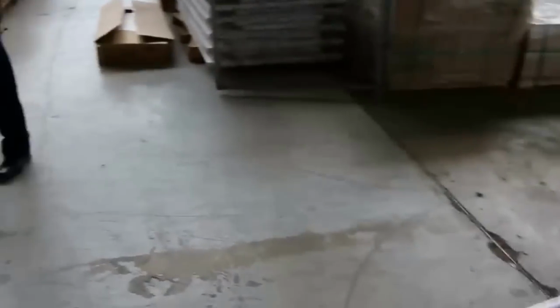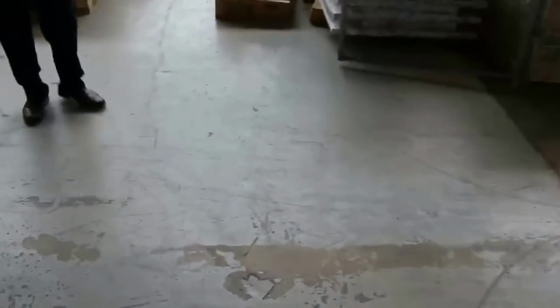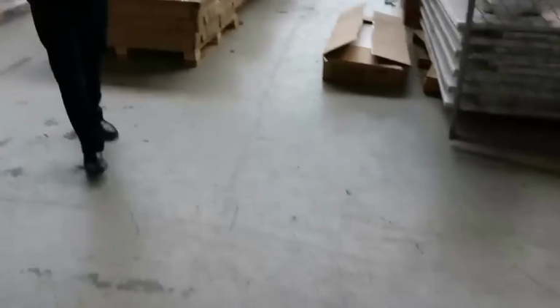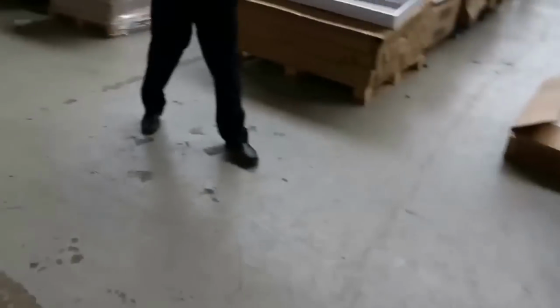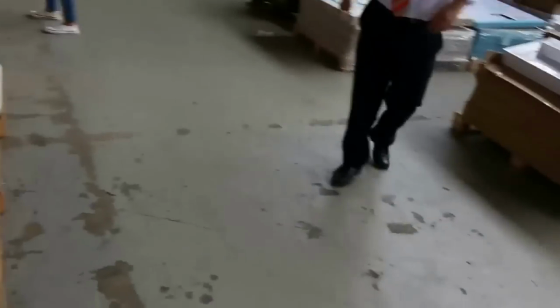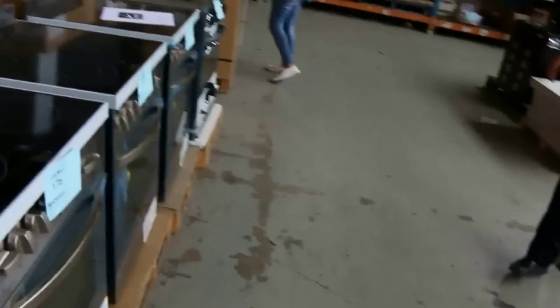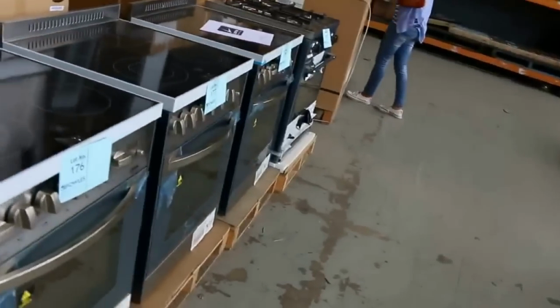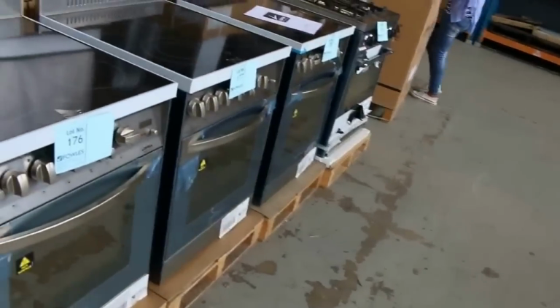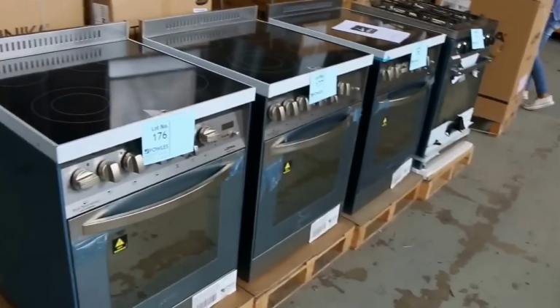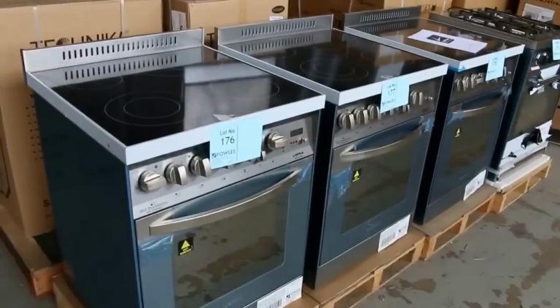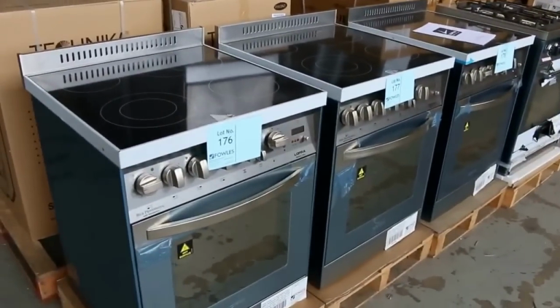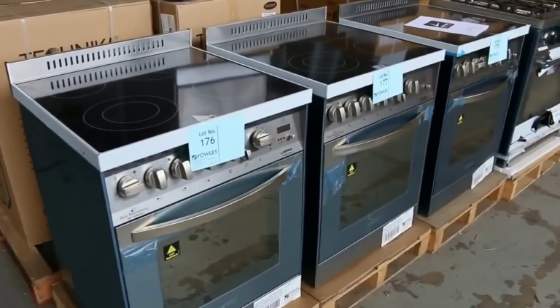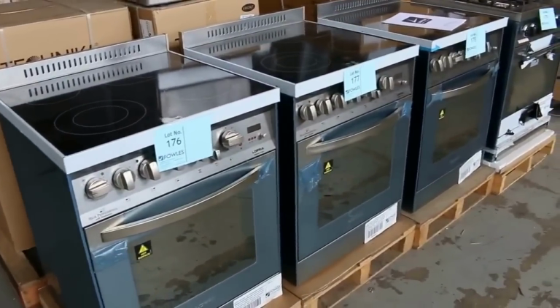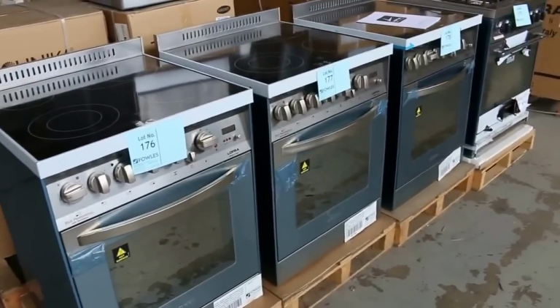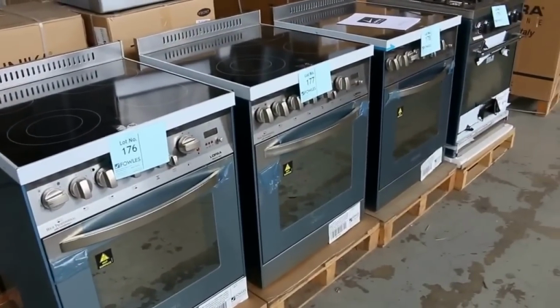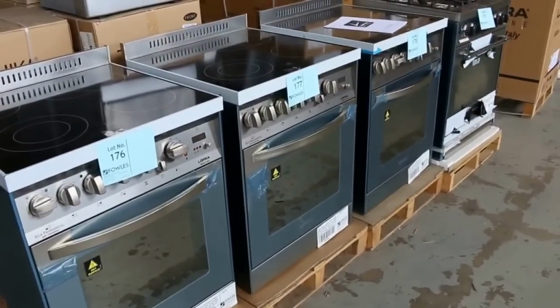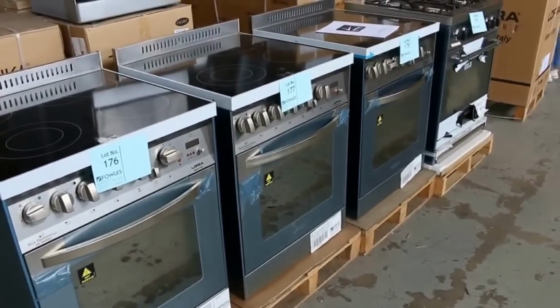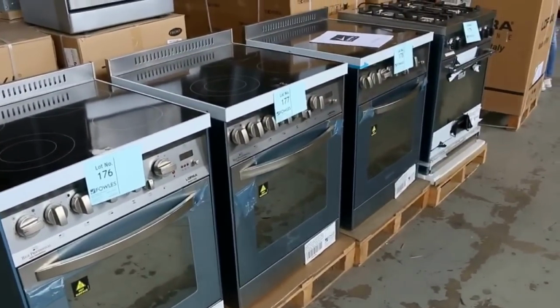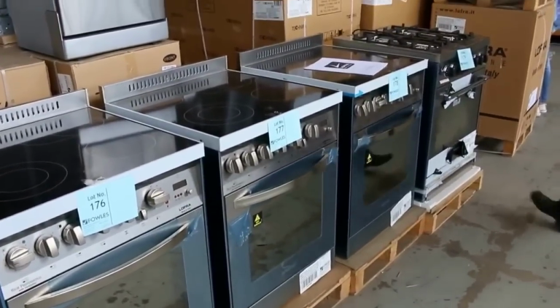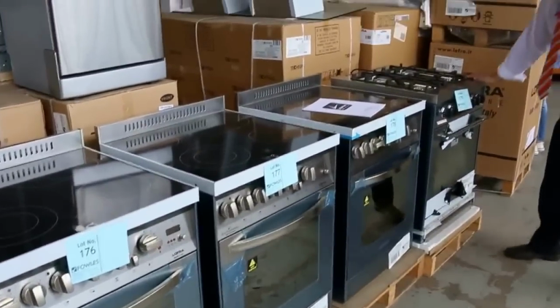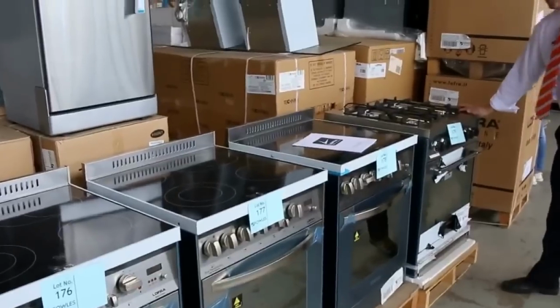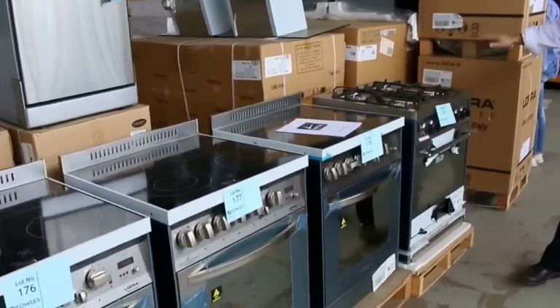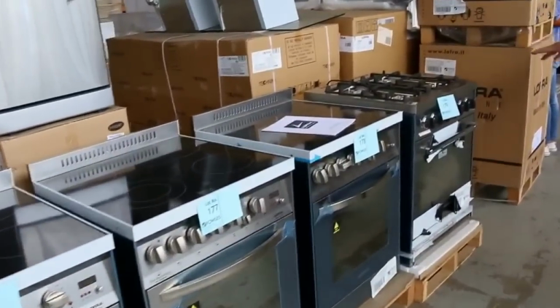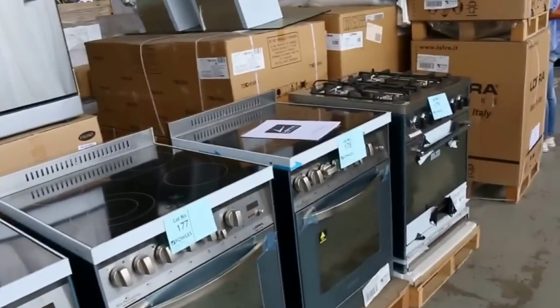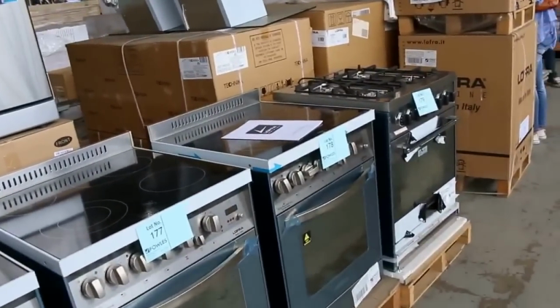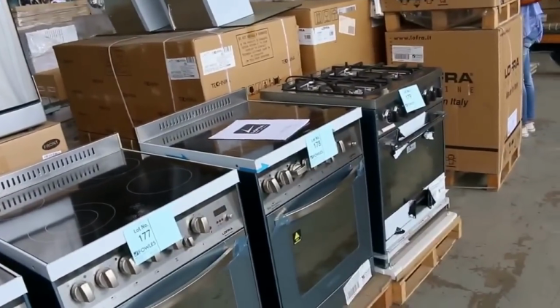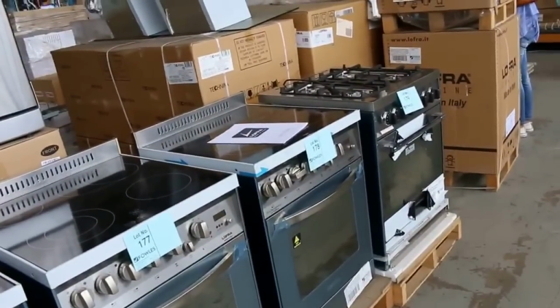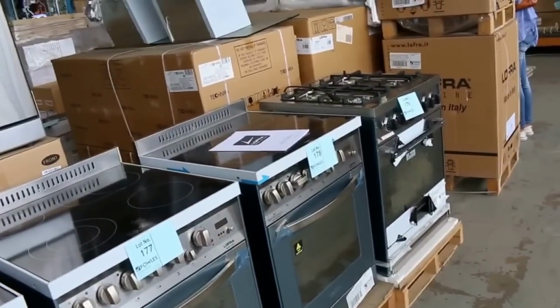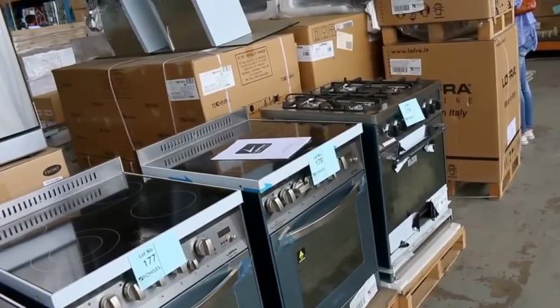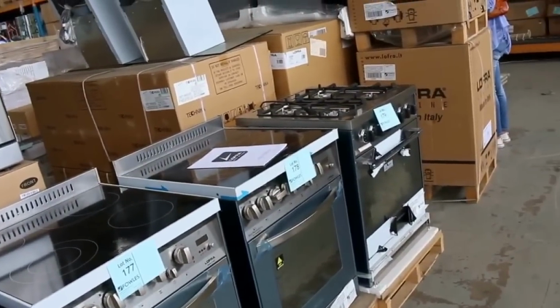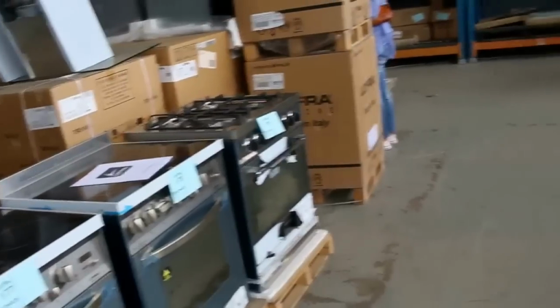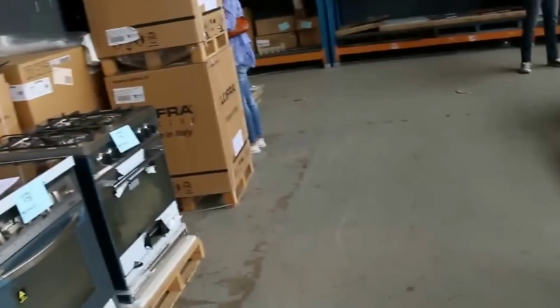Over here we've got some freestanding cookers. The electric ones, from memory, I'm thinking they're about the $1200 mark. And then the last of the gas freestander — the Technogas, made in Italy — probably looking around $675 to $700, somewhere like that.